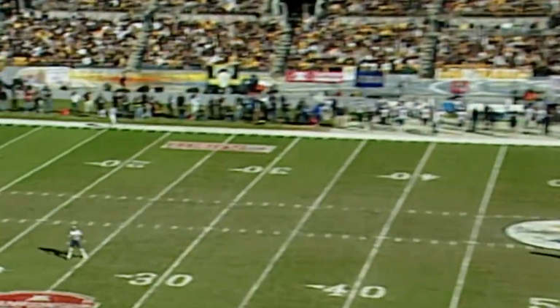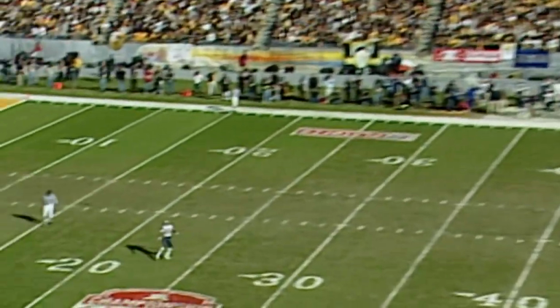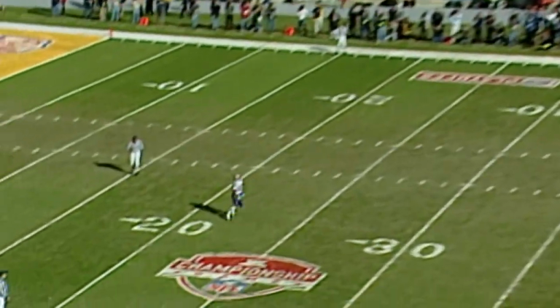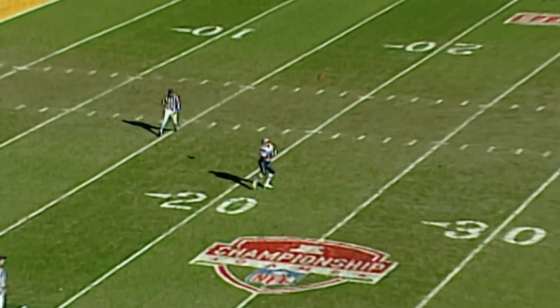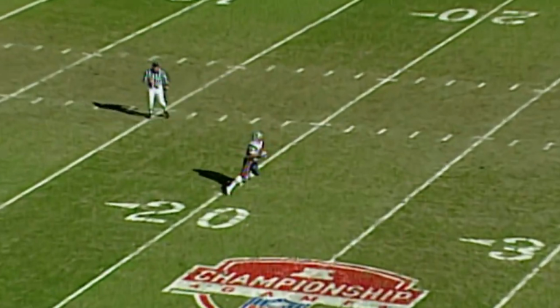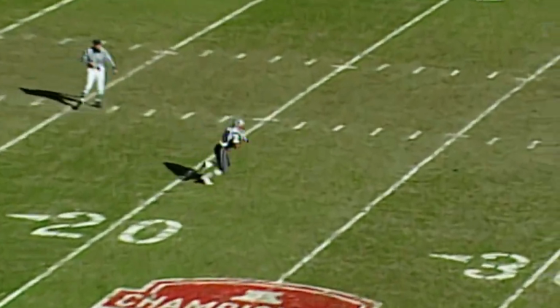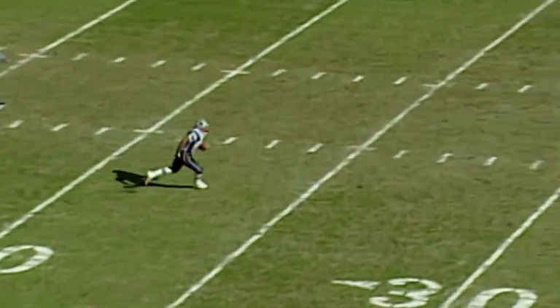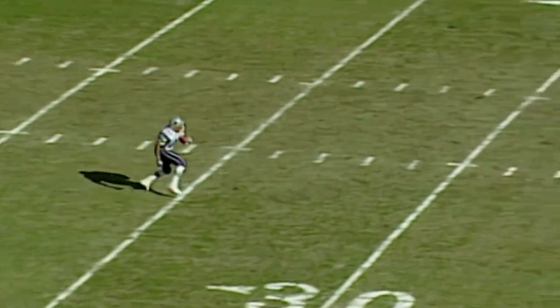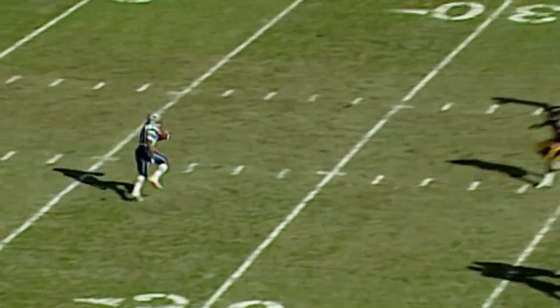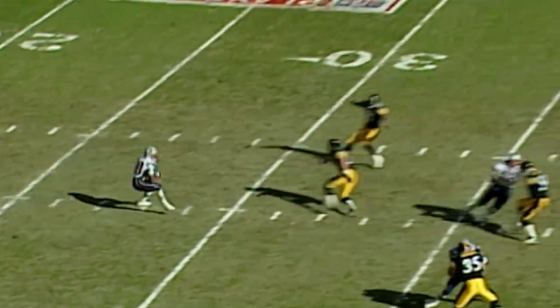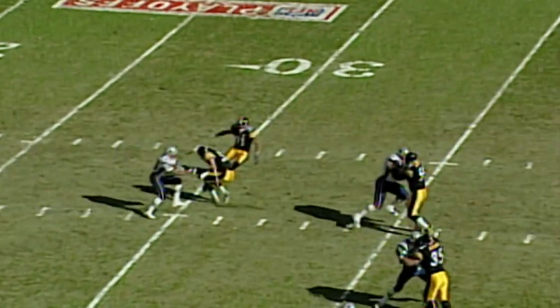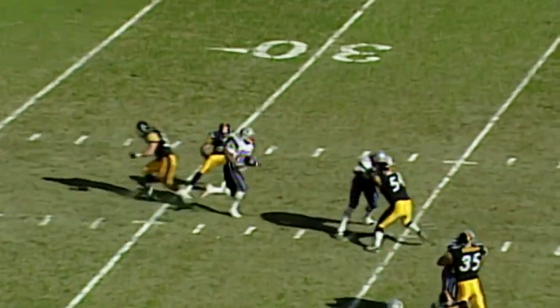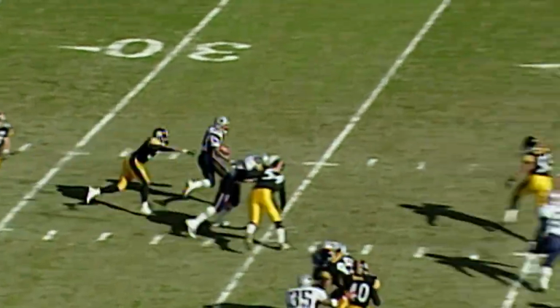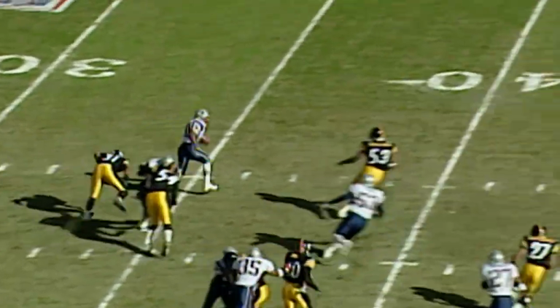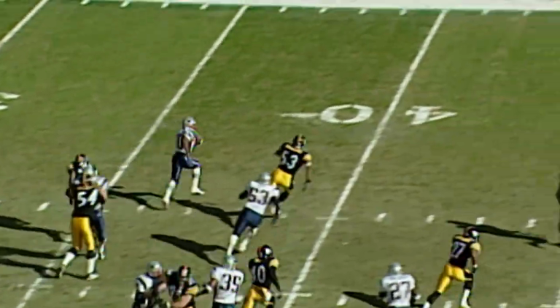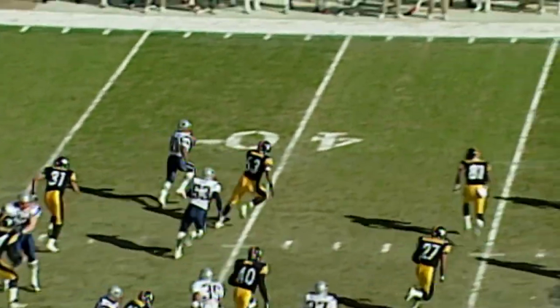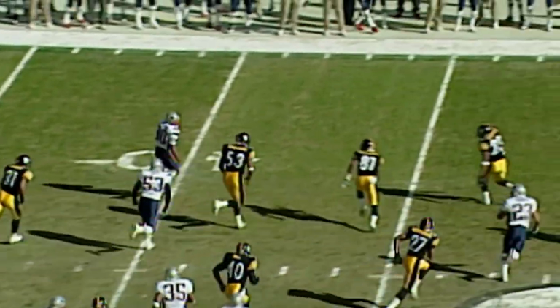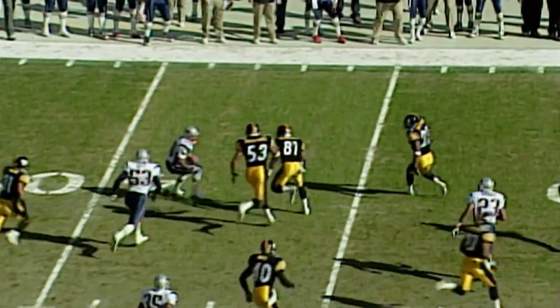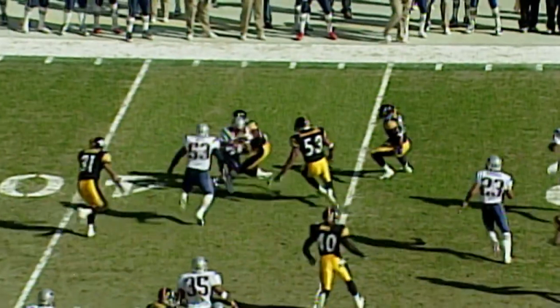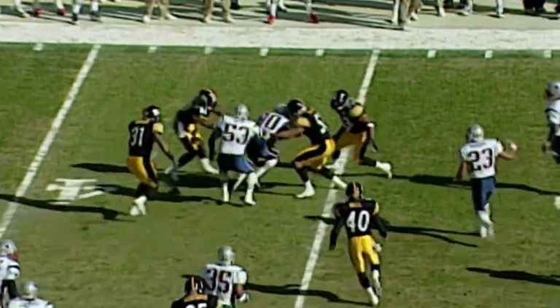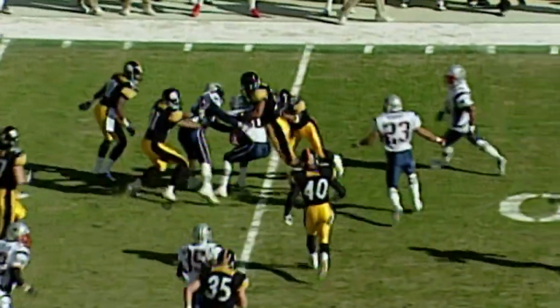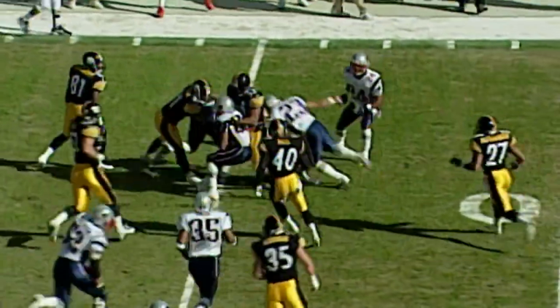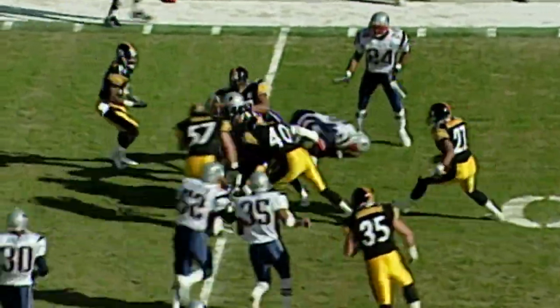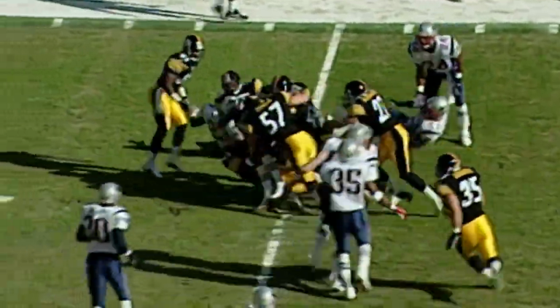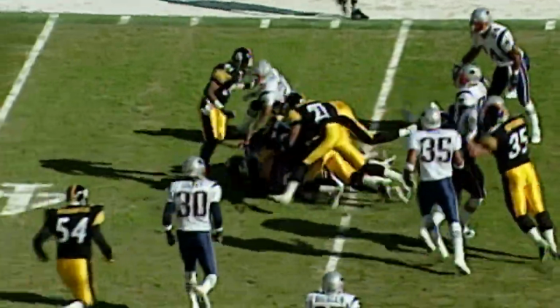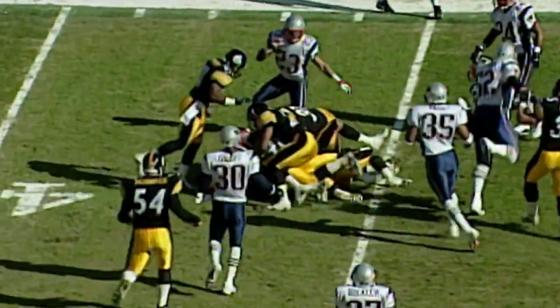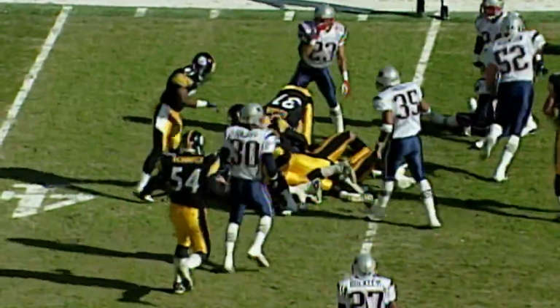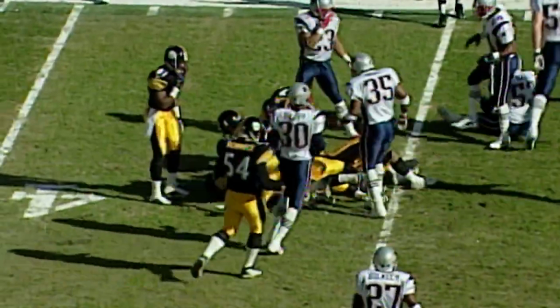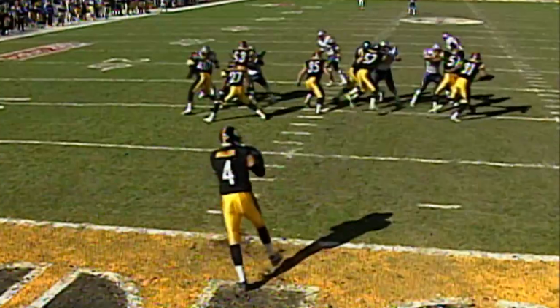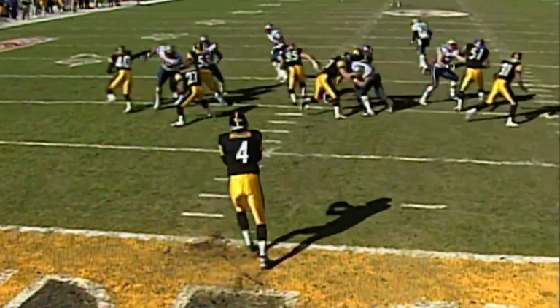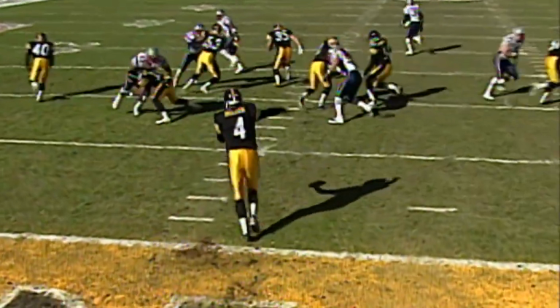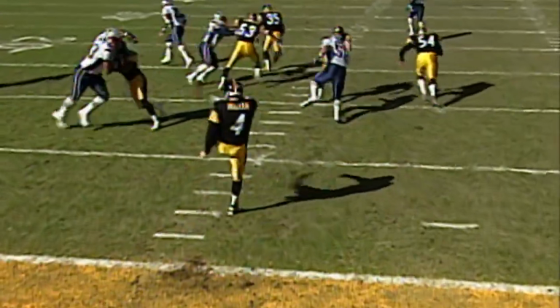Troy Brown drifting back to the 20 yard line. Nice move at the 30, and reaches the 45 yard line. Everything's been pretty steady.